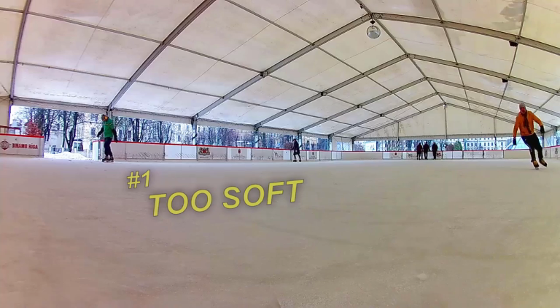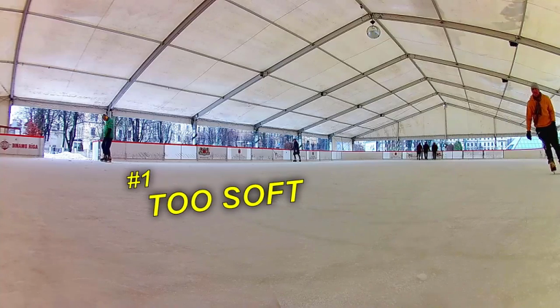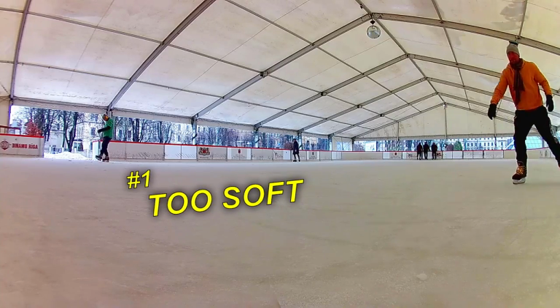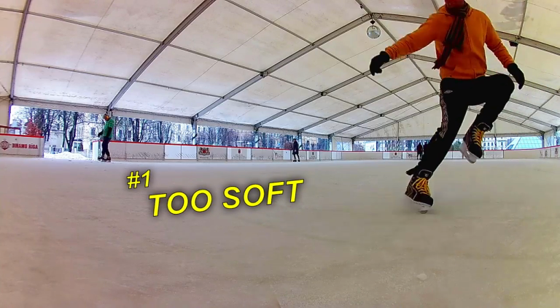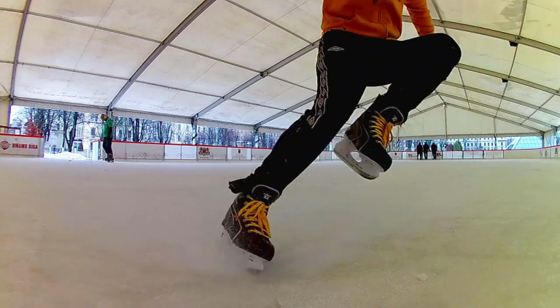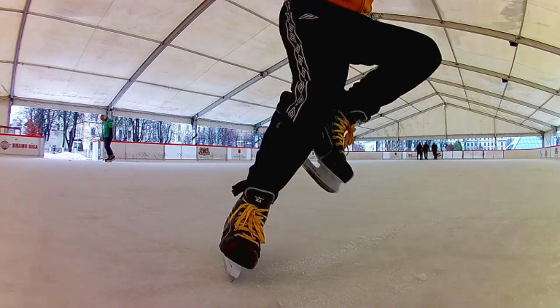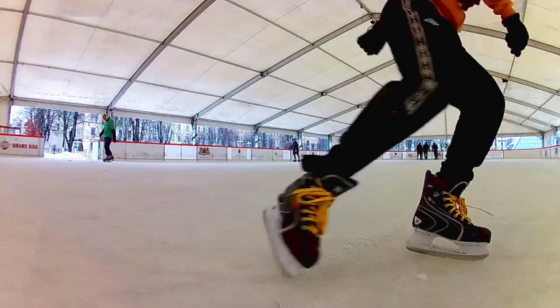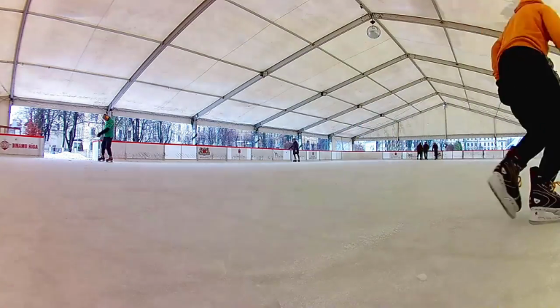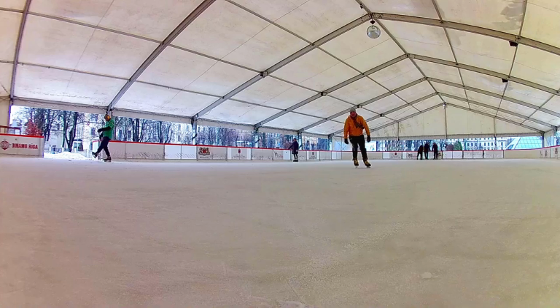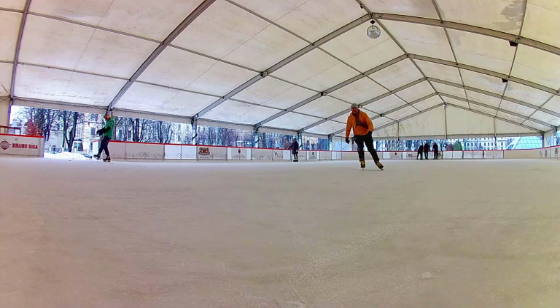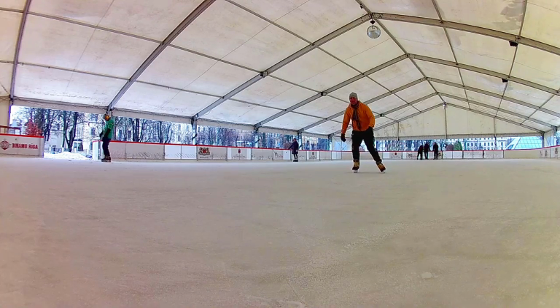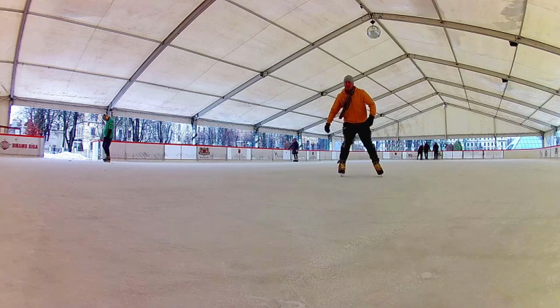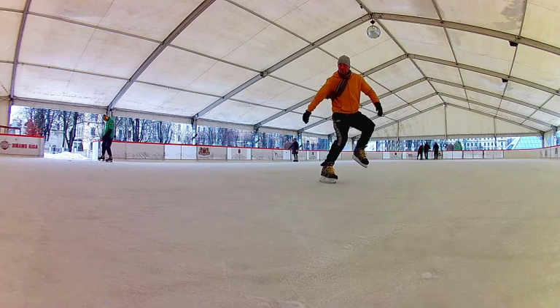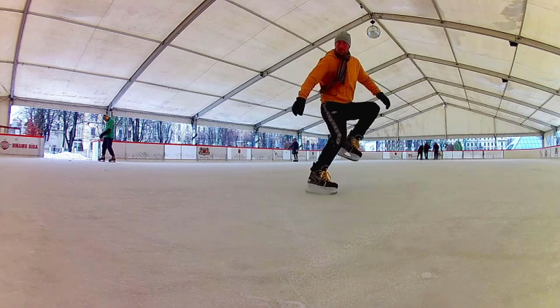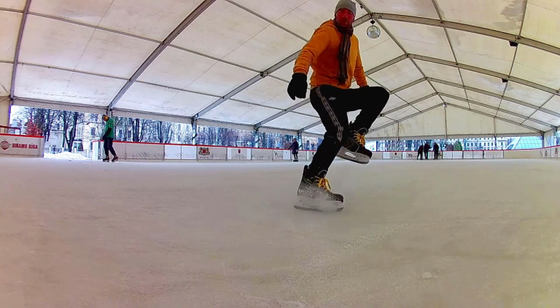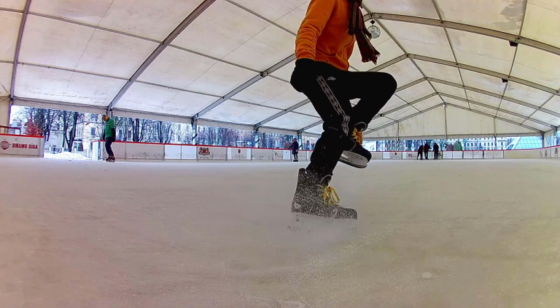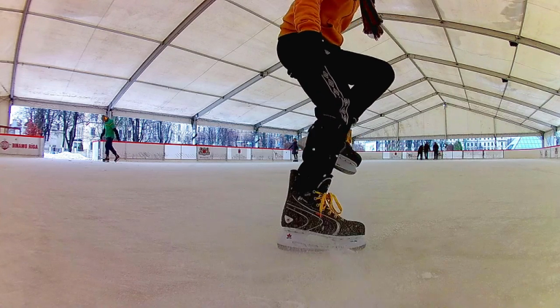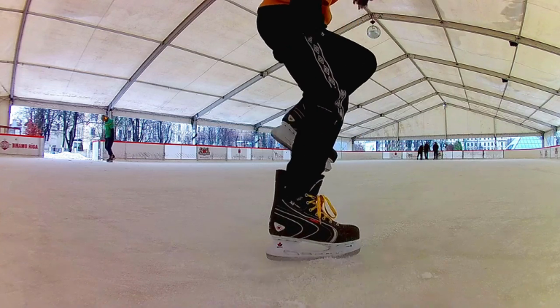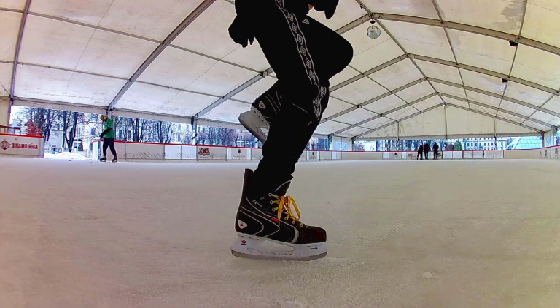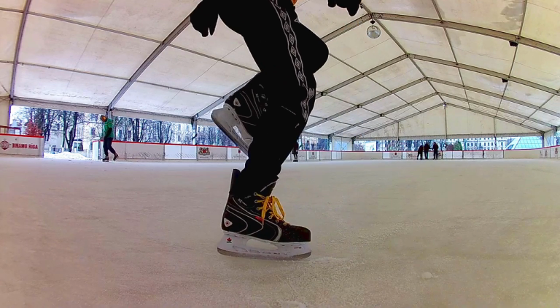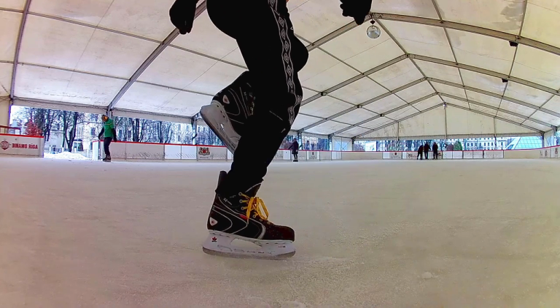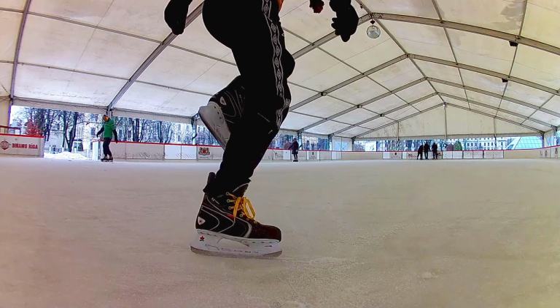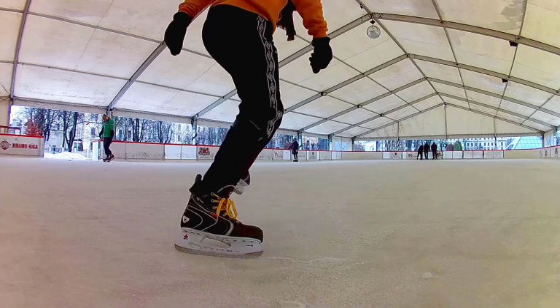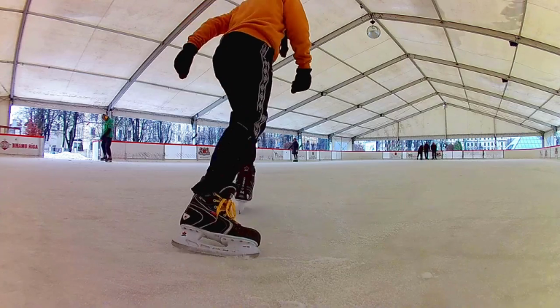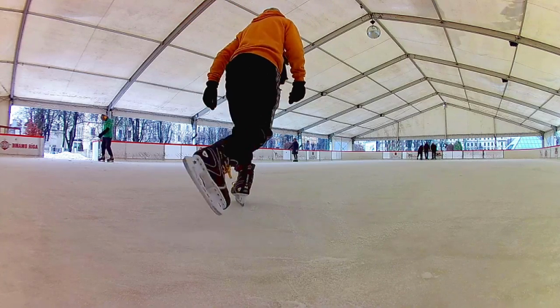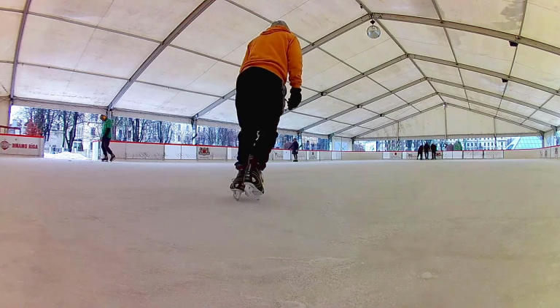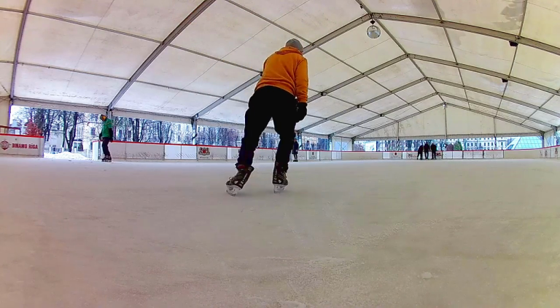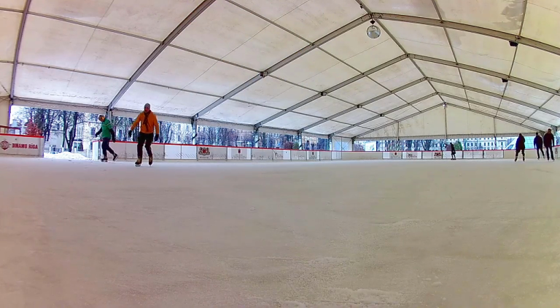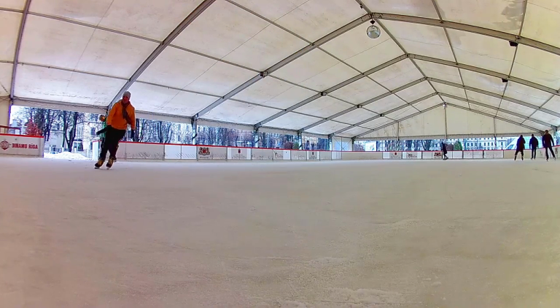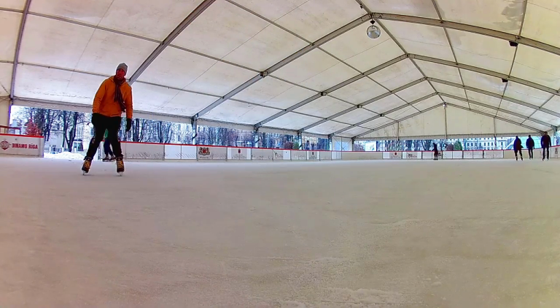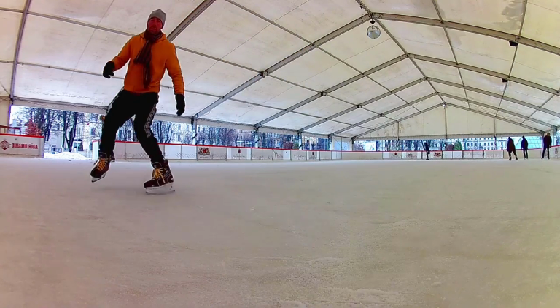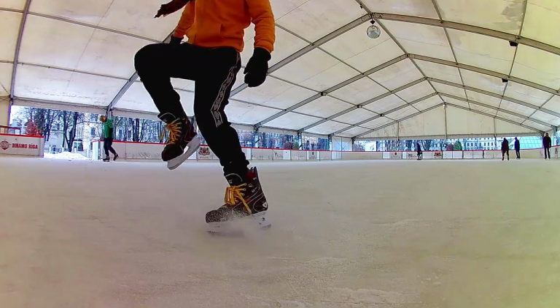Beginners may want soft skates, as they allow more mobility. But as you progress, you'd want stiffer skates. These skates are really soft, and I do feel them twisting a bit when I sprint, make turns and hop stops.